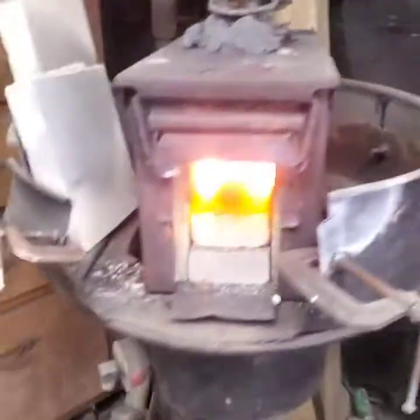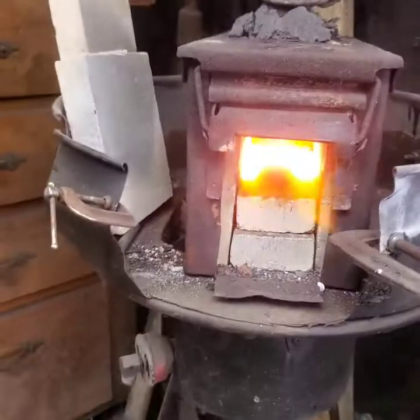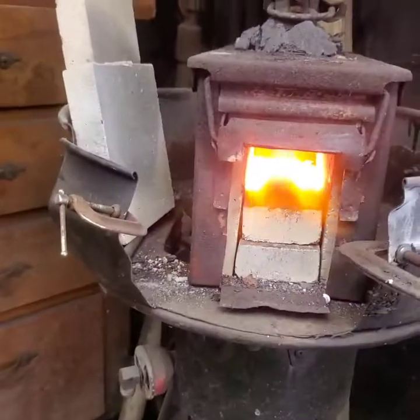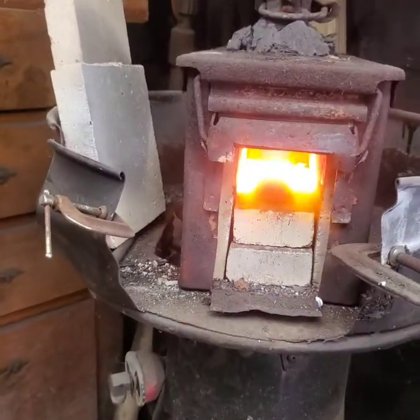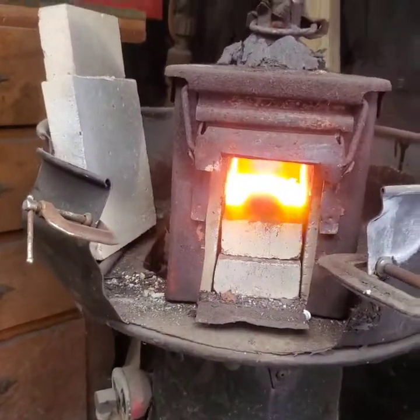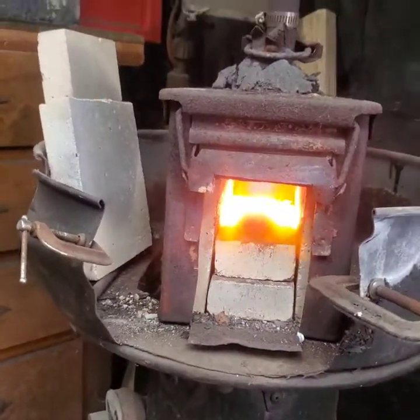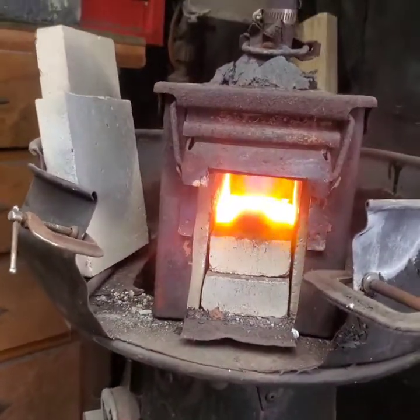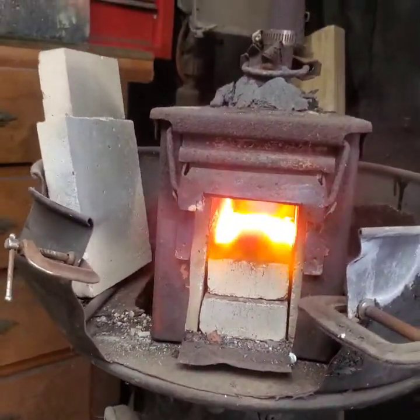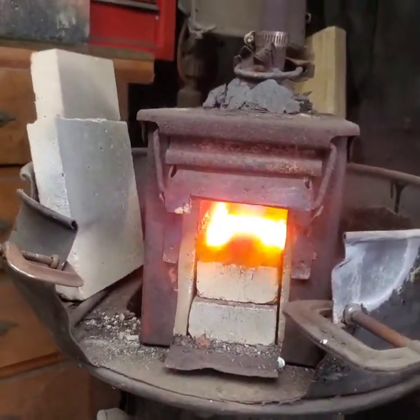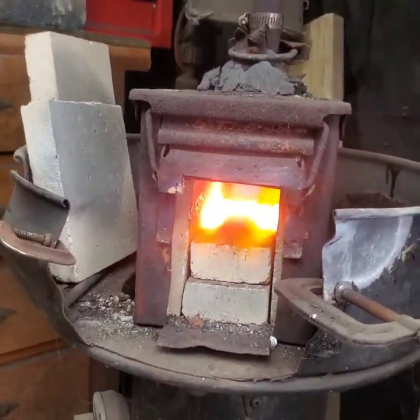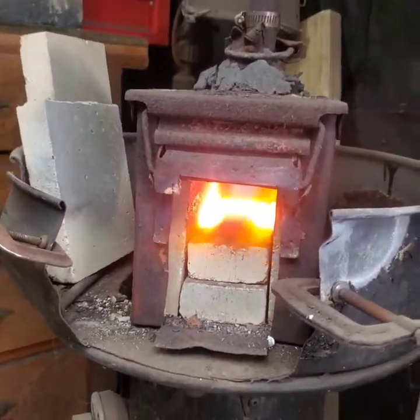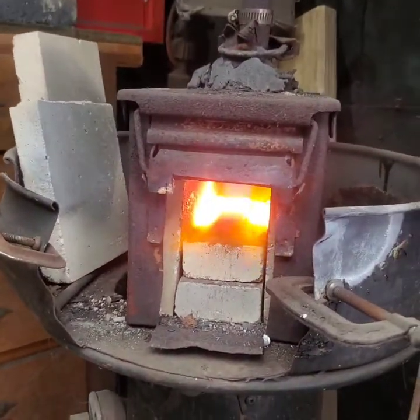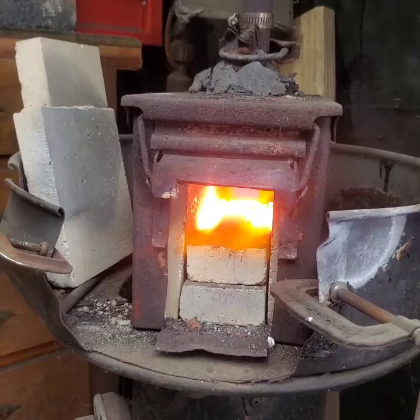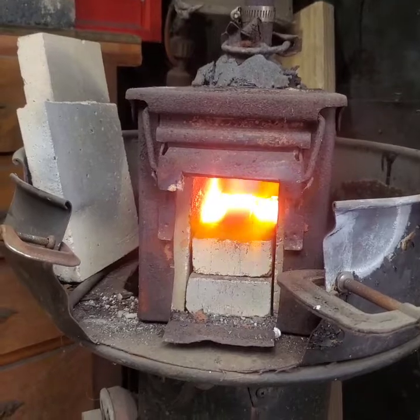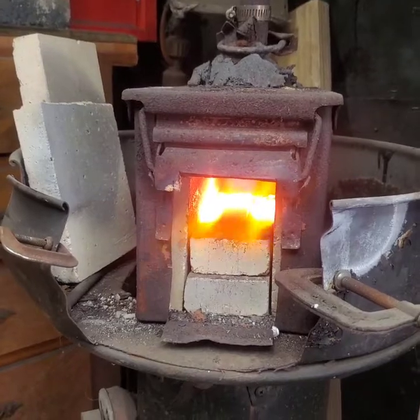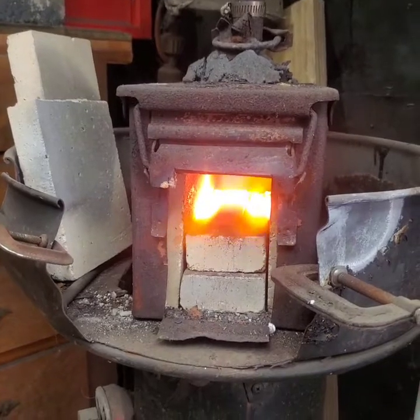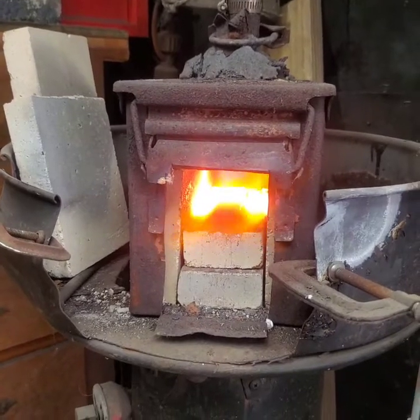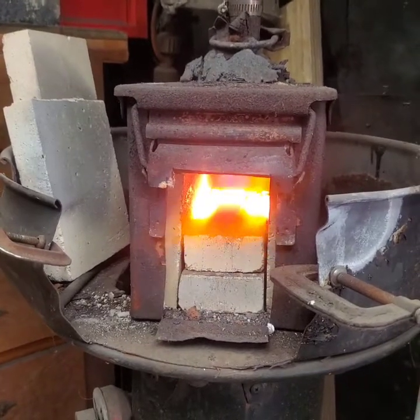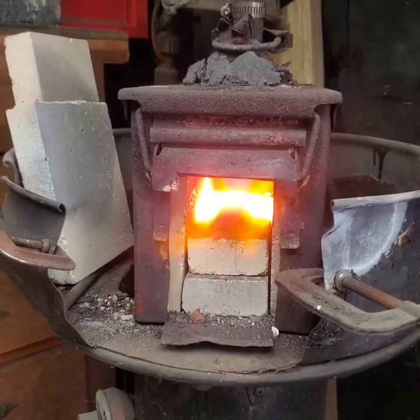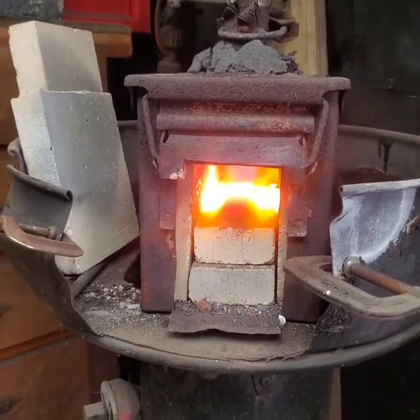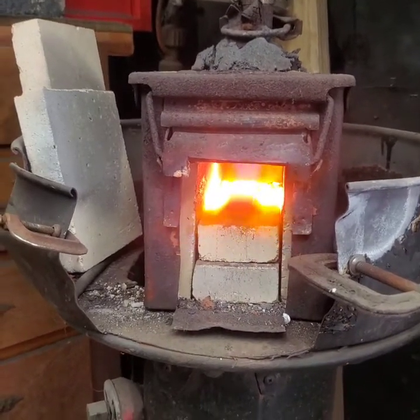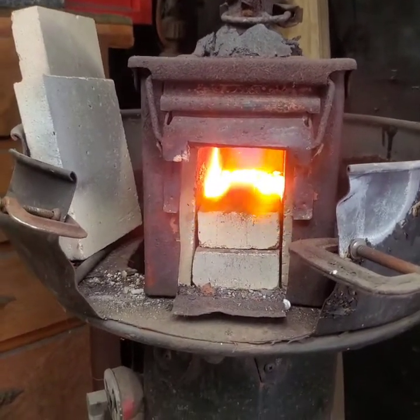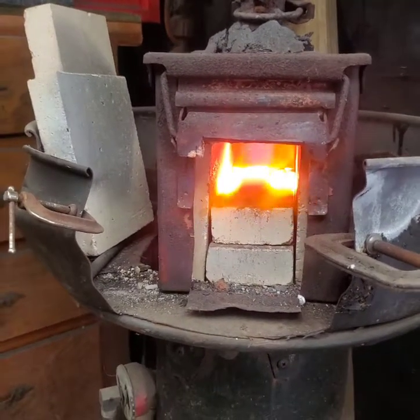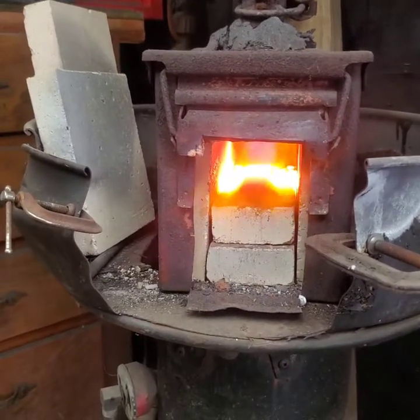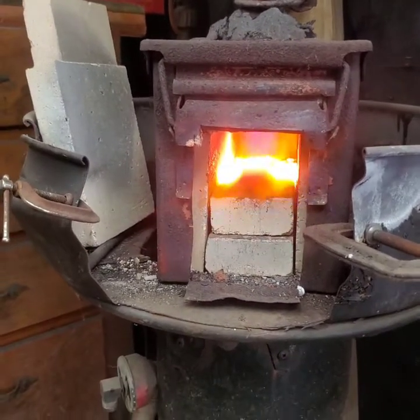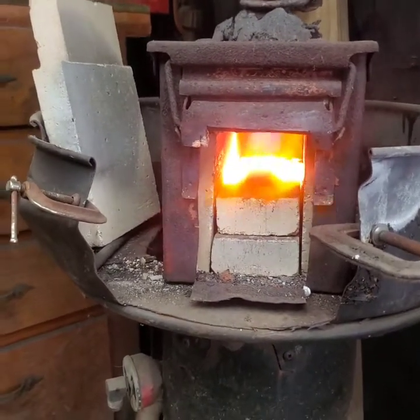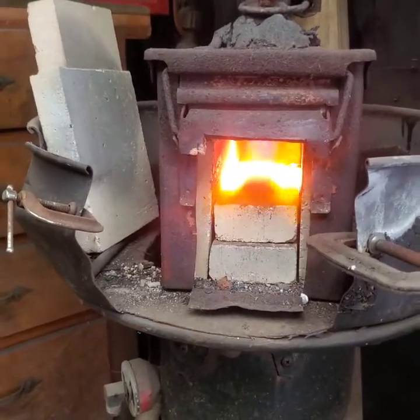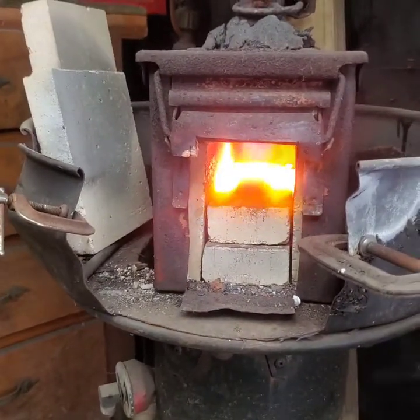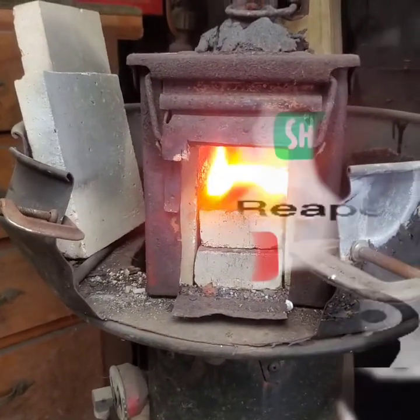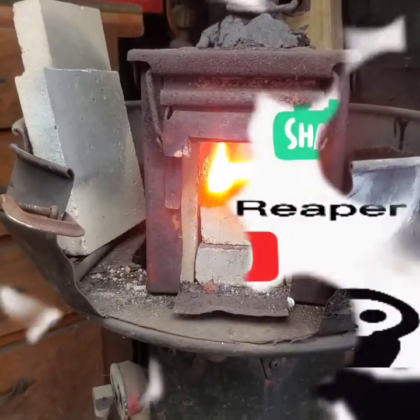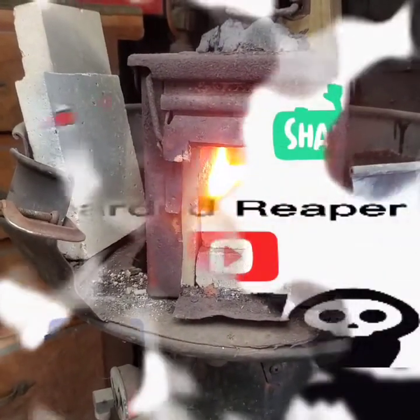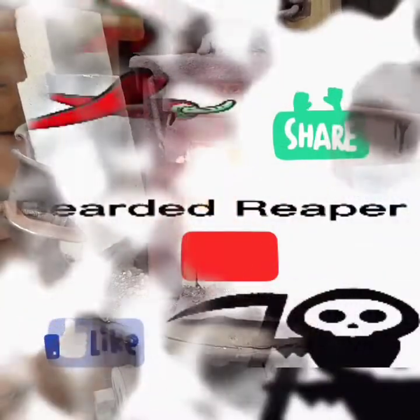Inside there is that chunk of cable Damascus that we made the other day. We're going to see if we can make a small blacksmith knife or something like that.